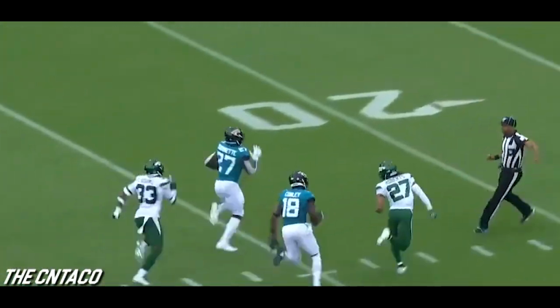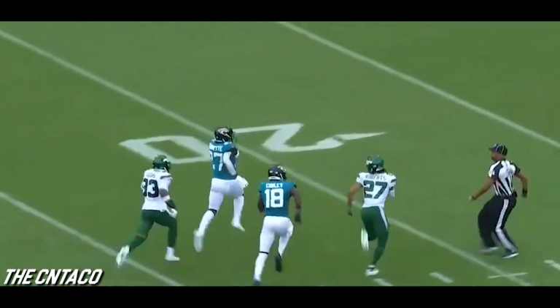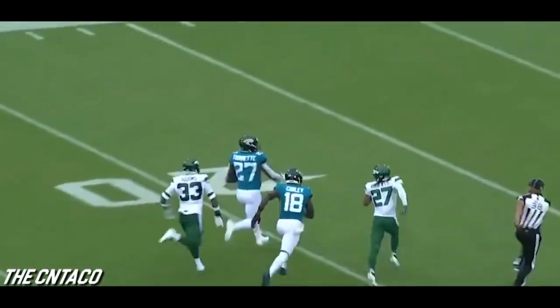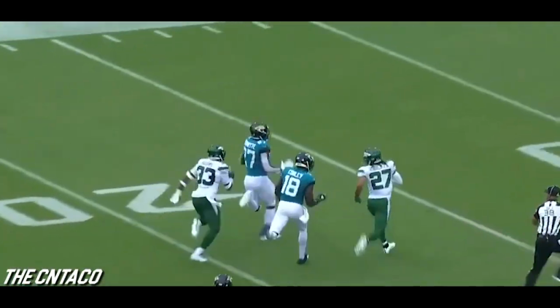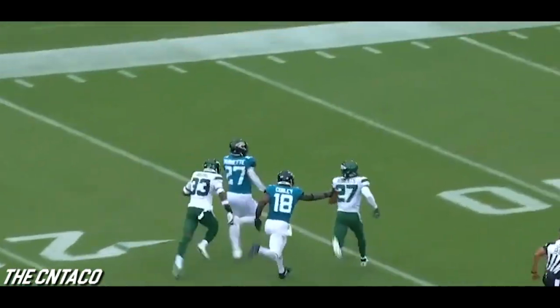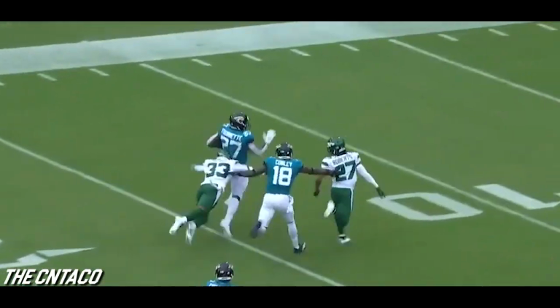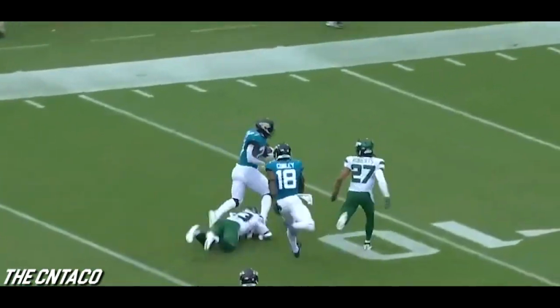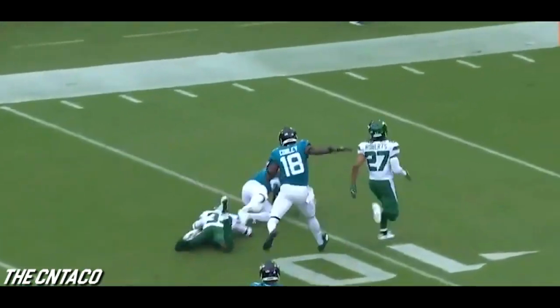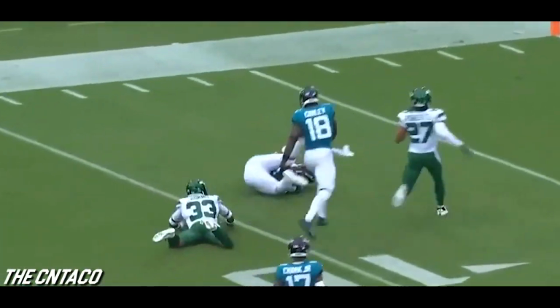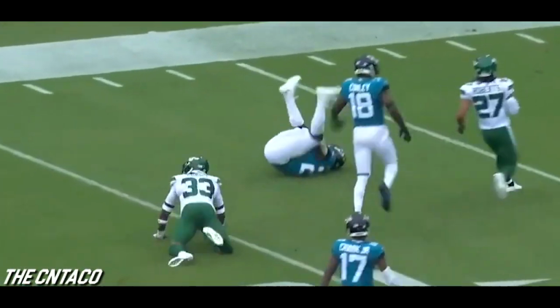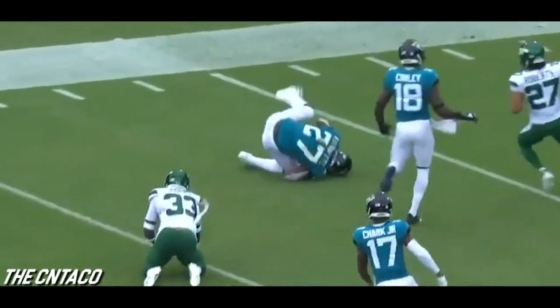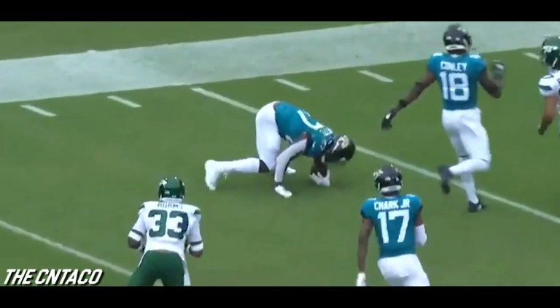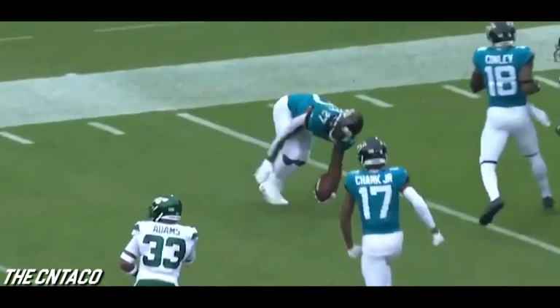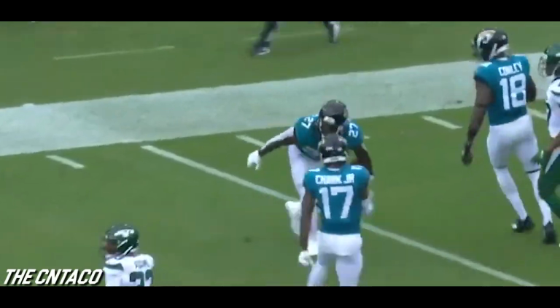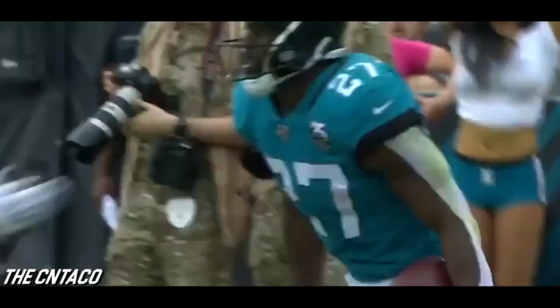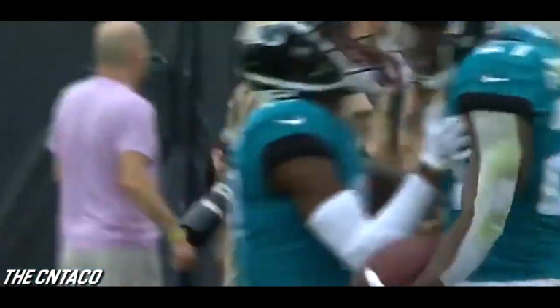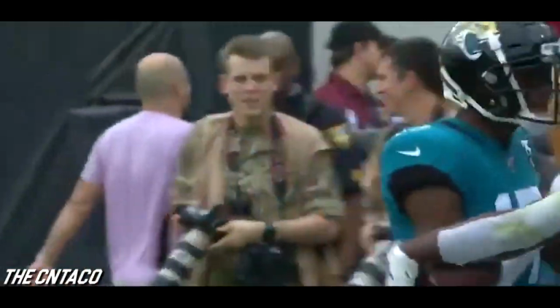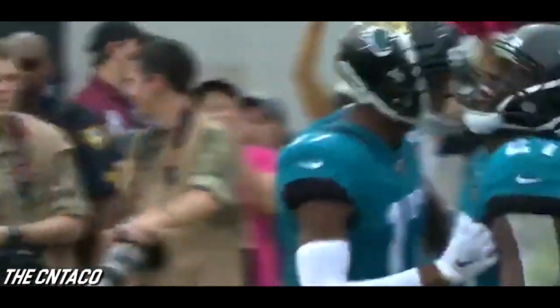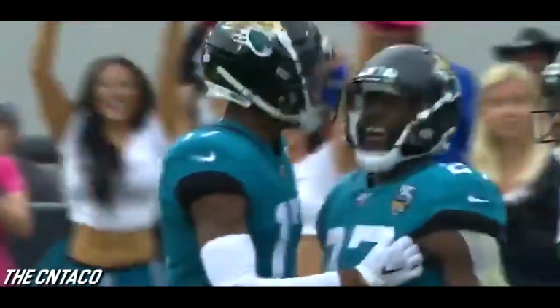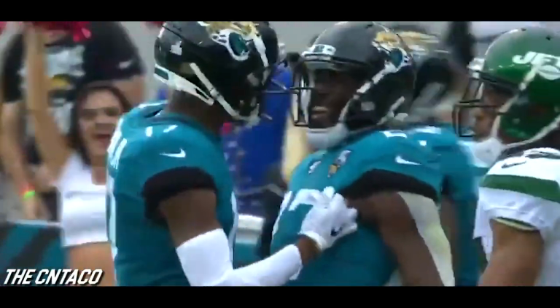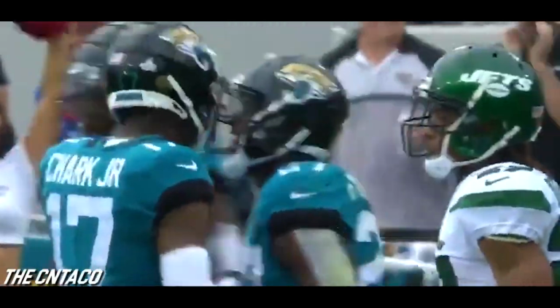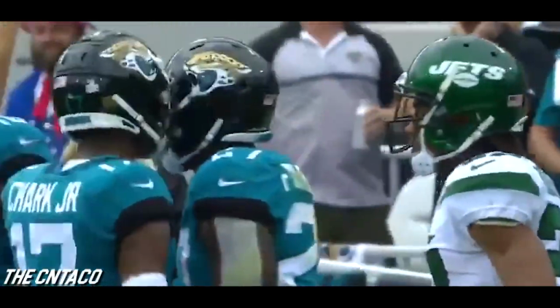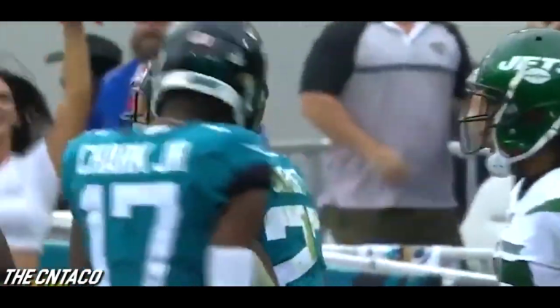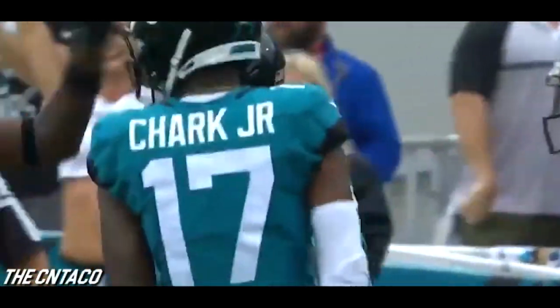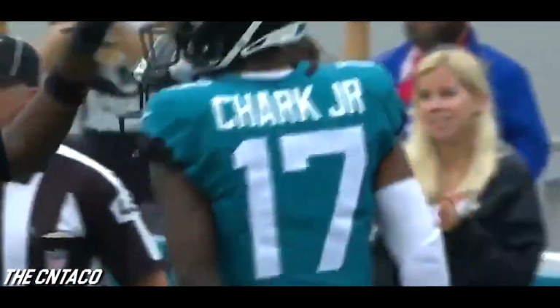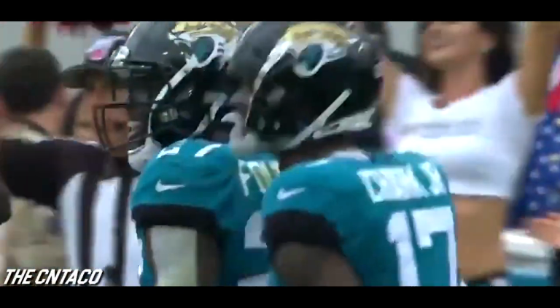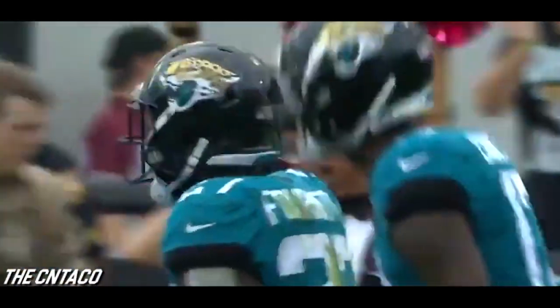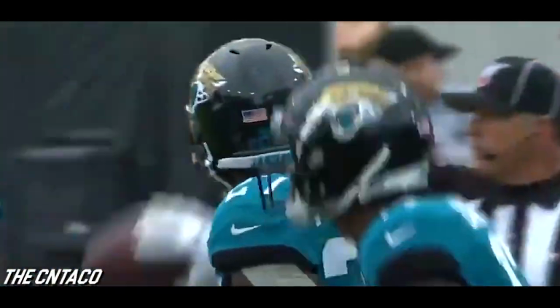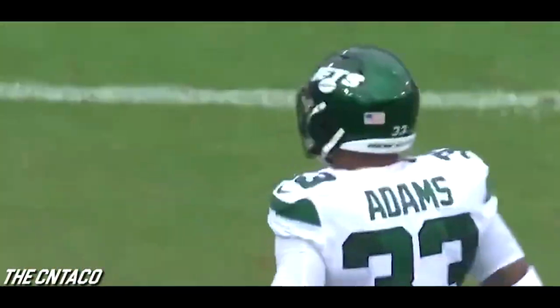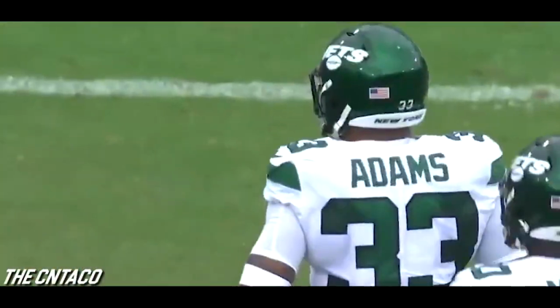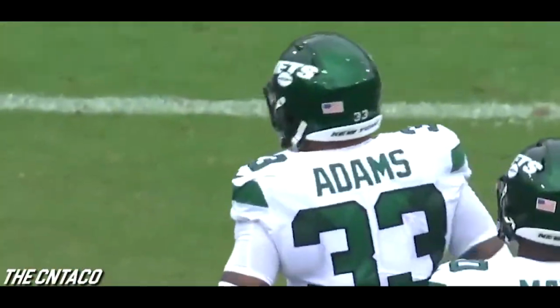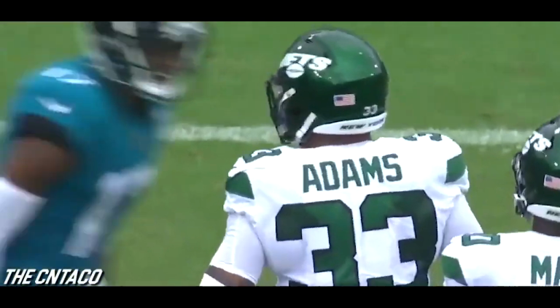On second and eight, Fournette right up the gut — Fournette showing the wheels inside Jets territory, one man to beat. Fournette still going — Adams and Roberts giving chase, and it's his ex-teammate at LSU, Adams, with a touchdown-saving tackle.